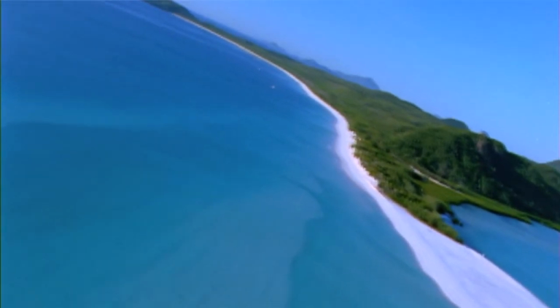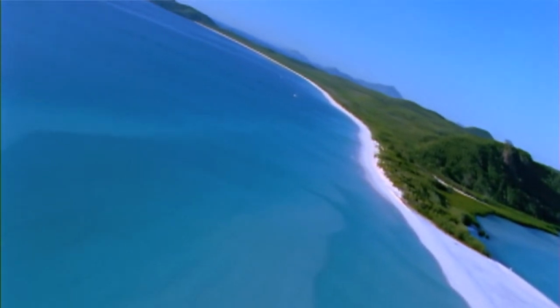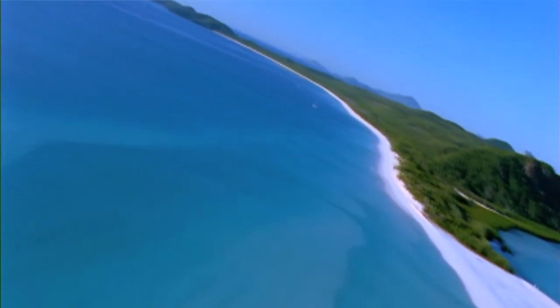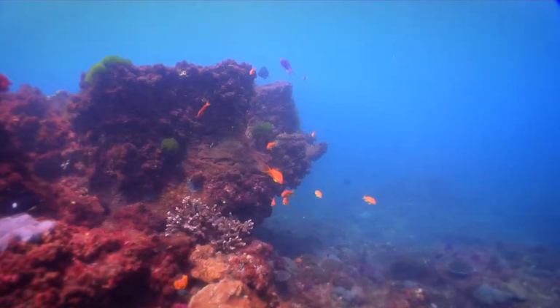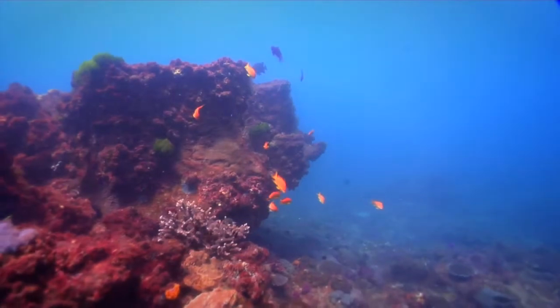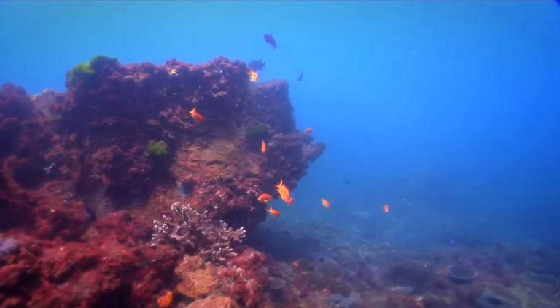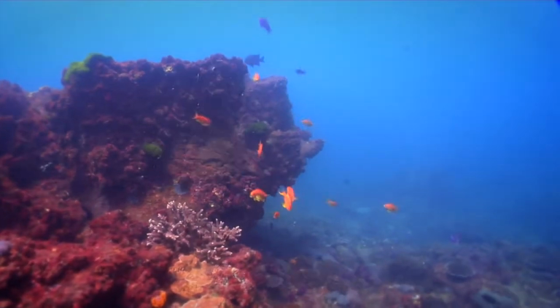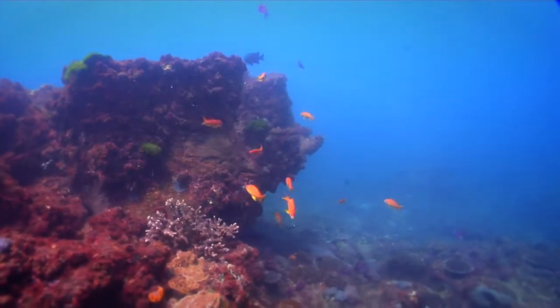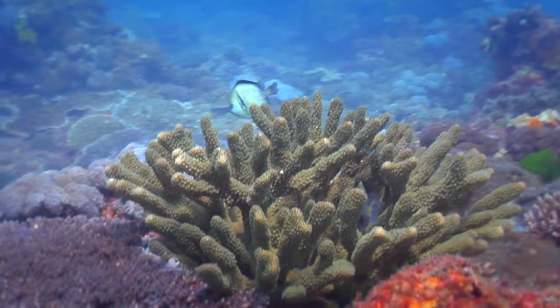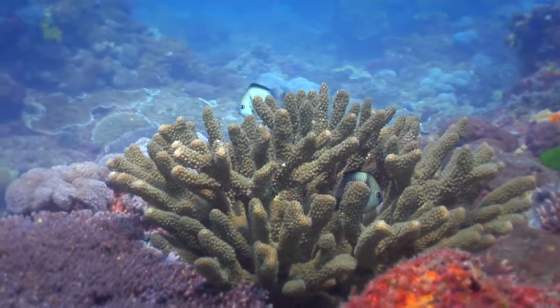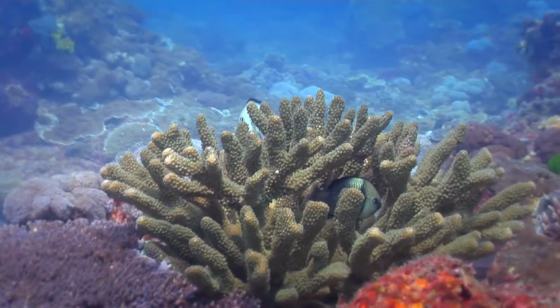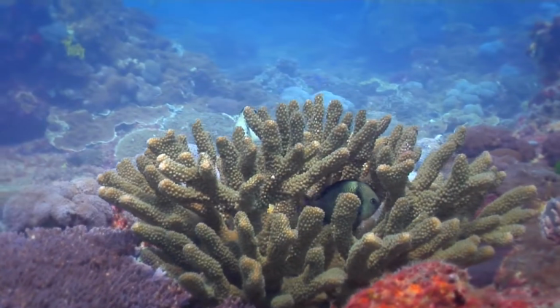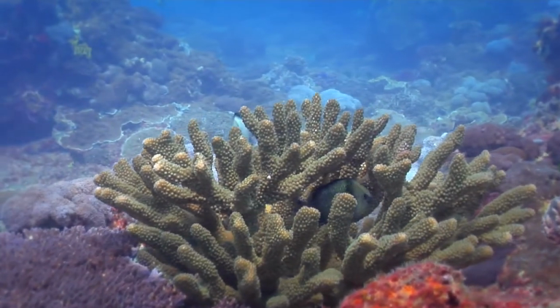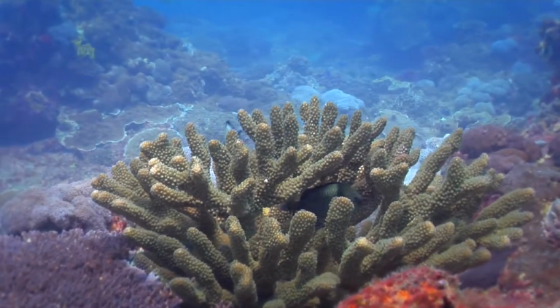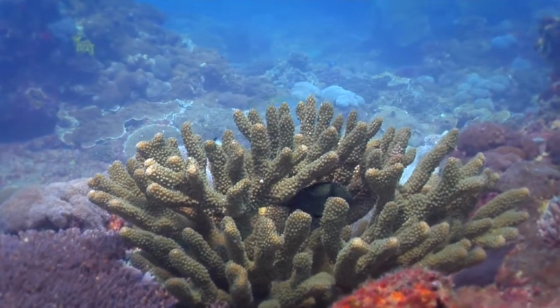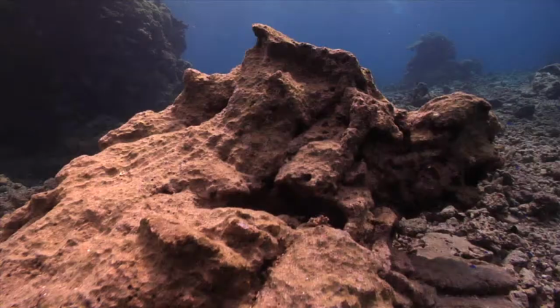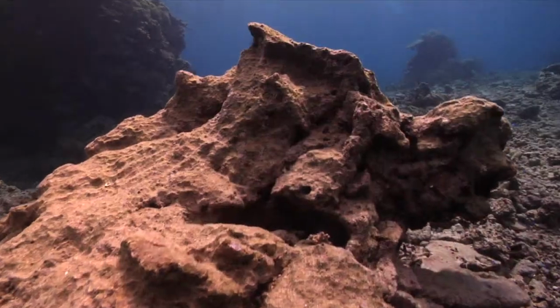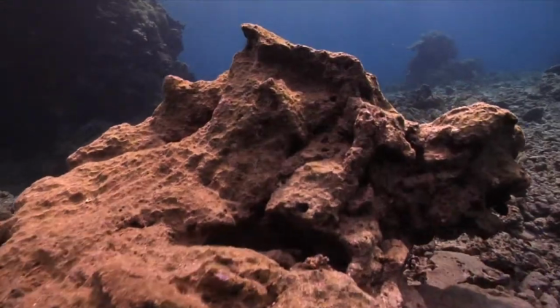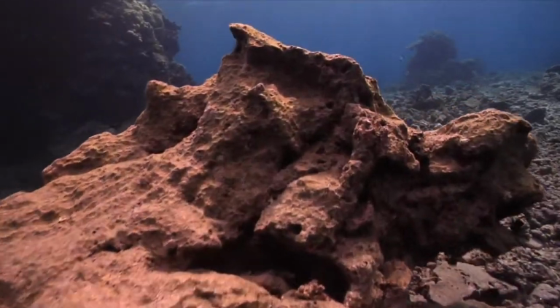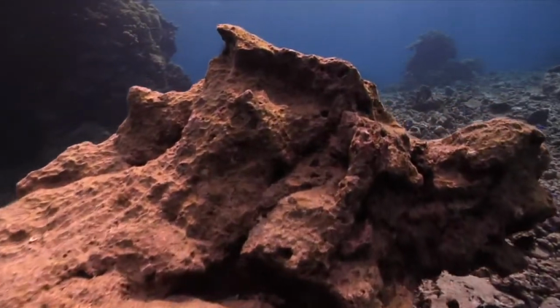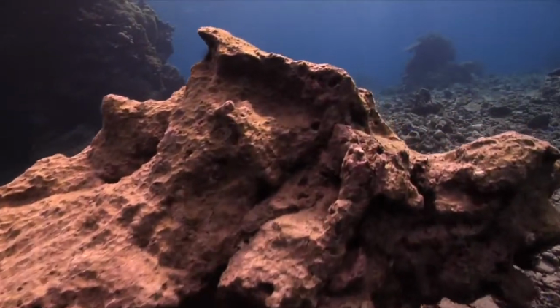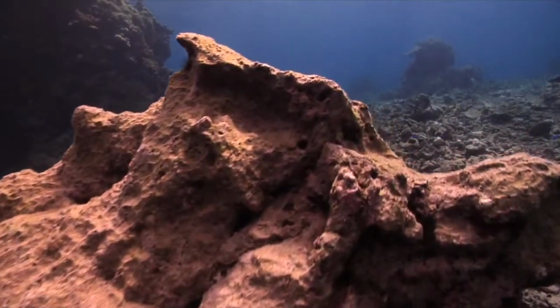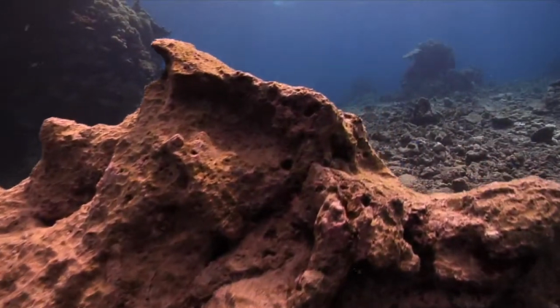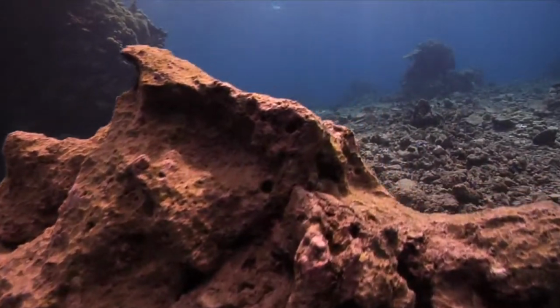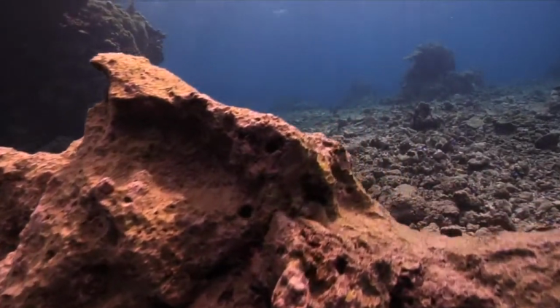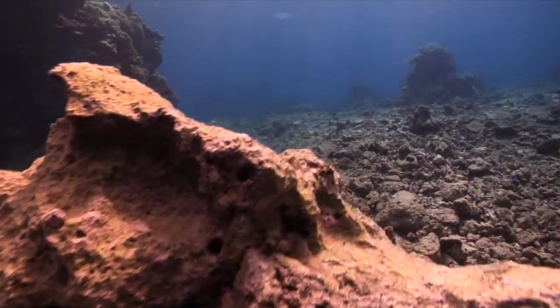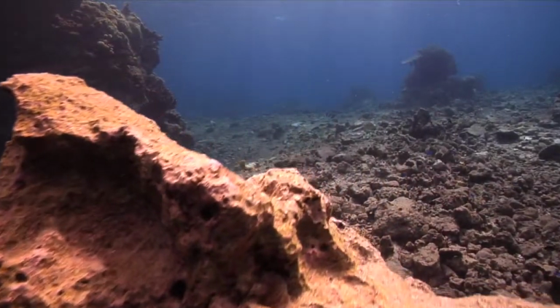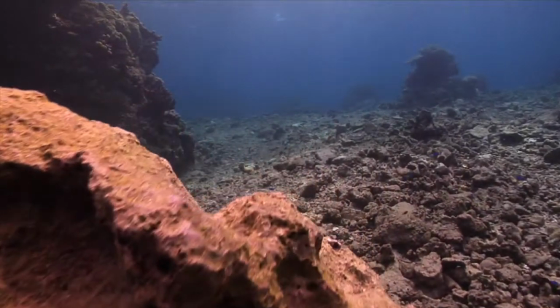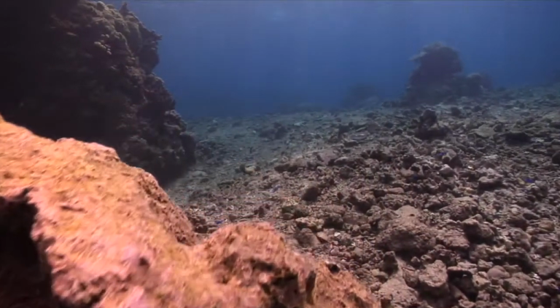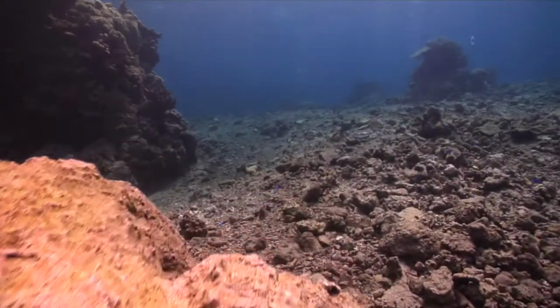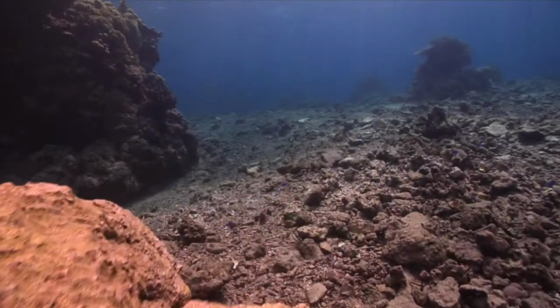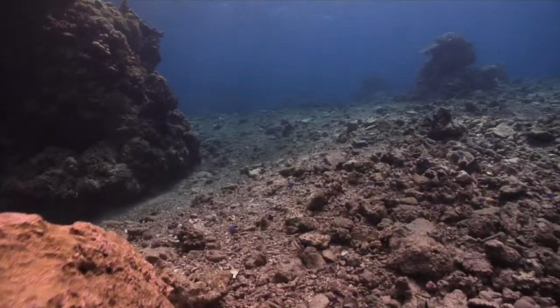with millions of plant and animal species calling these reef habitats home. As human populations grow, it places increasing pressures on our marine ecosystems.